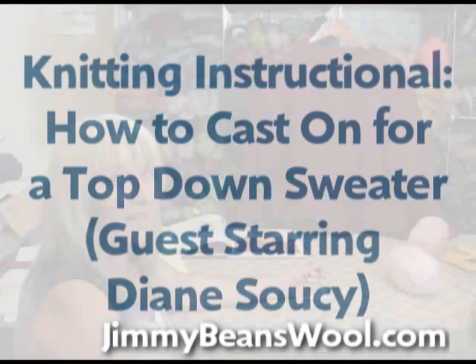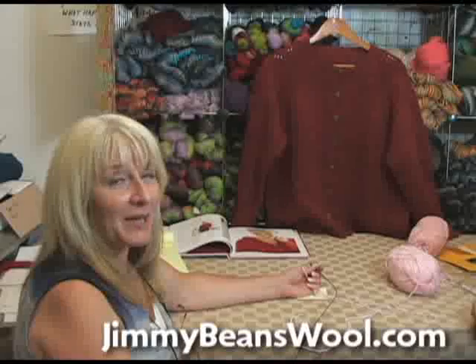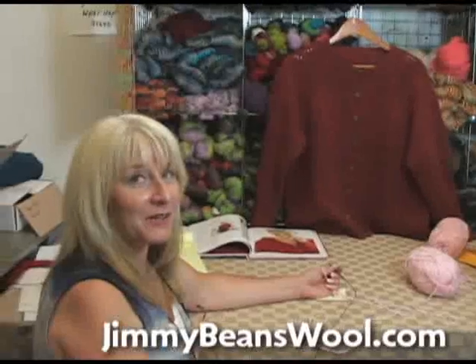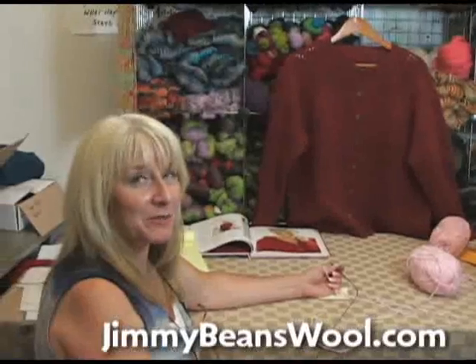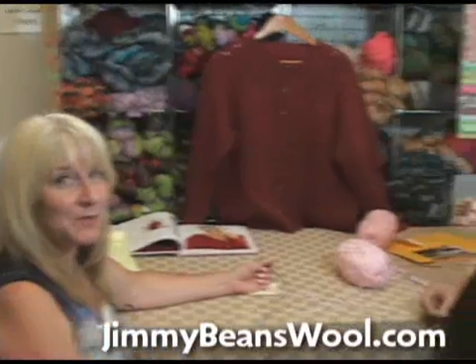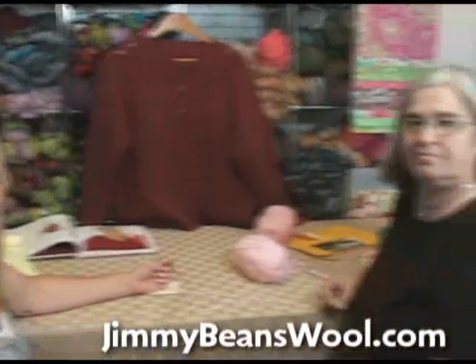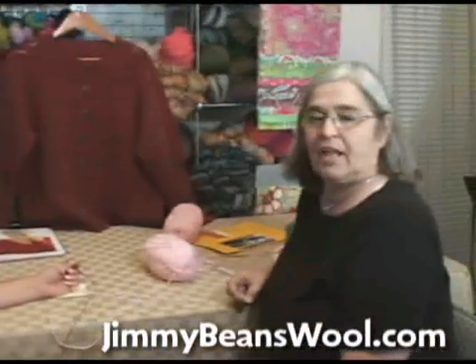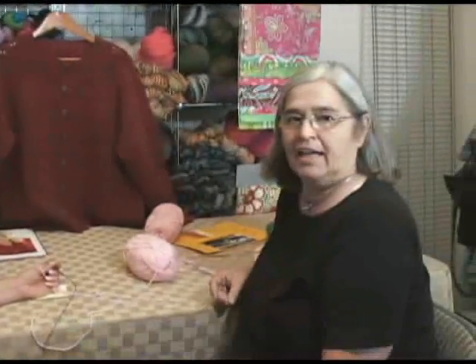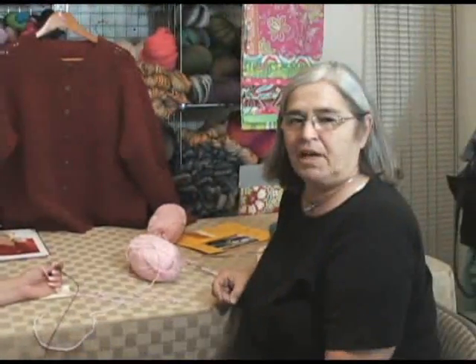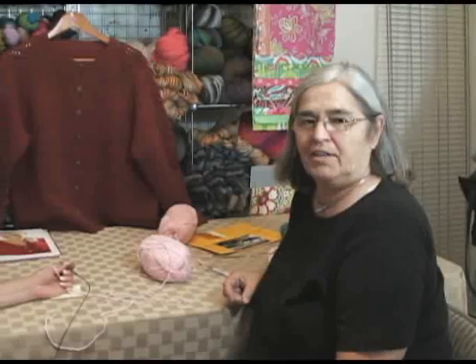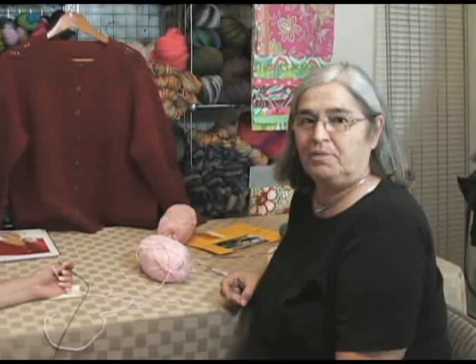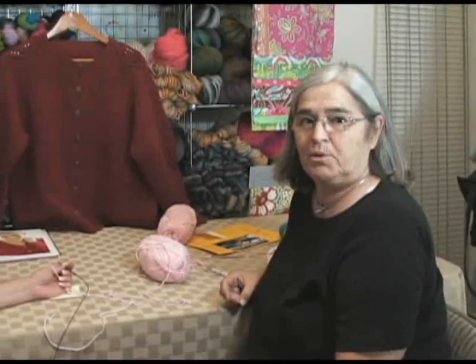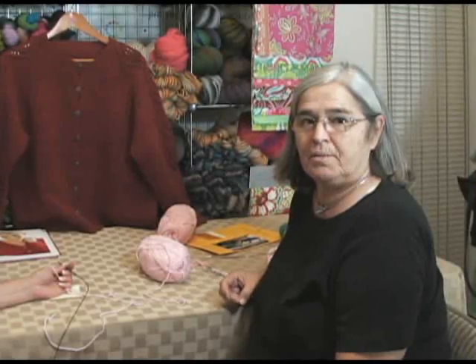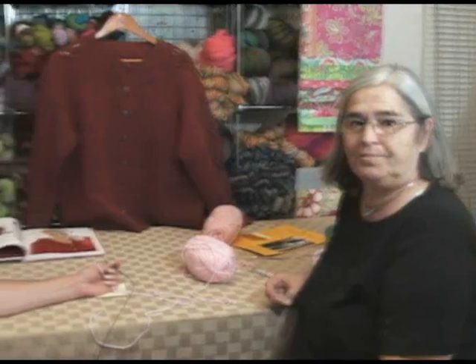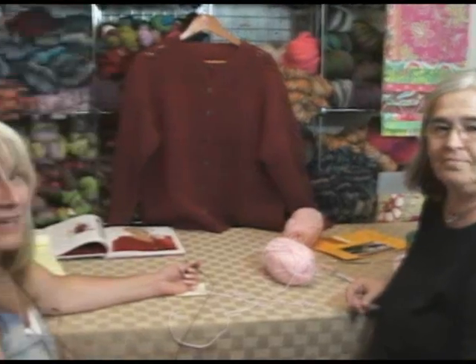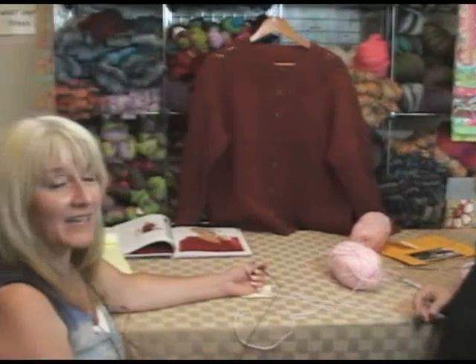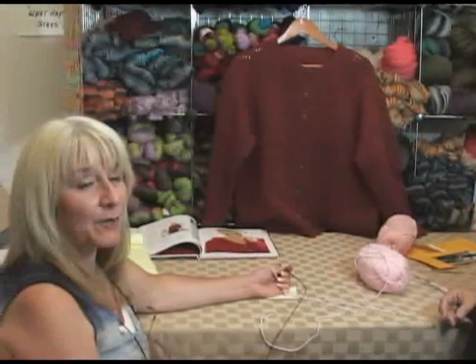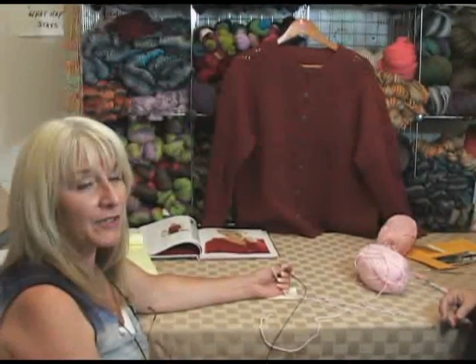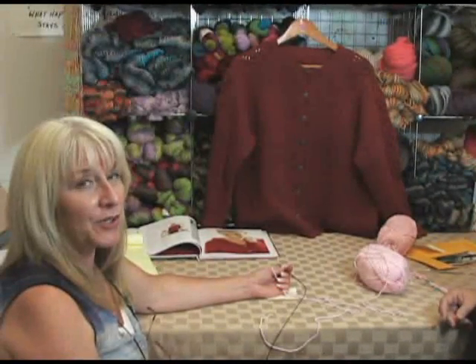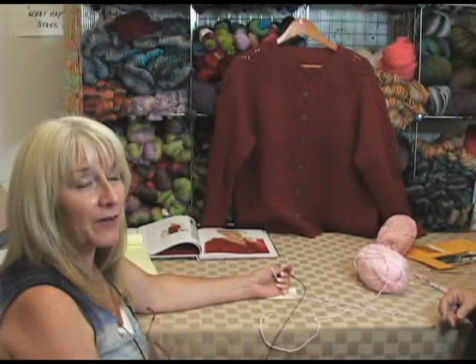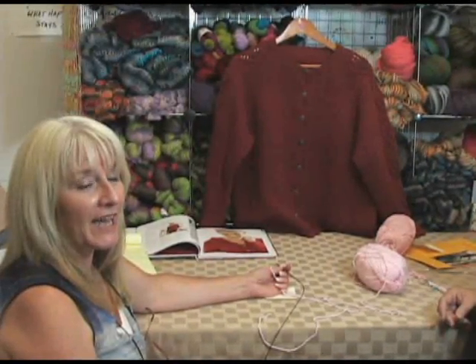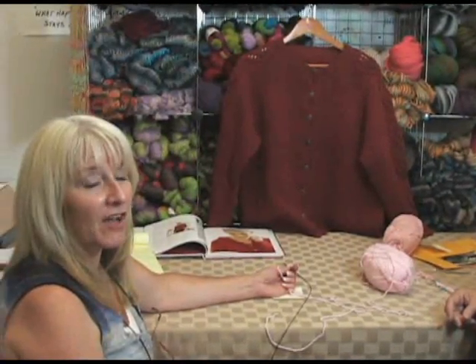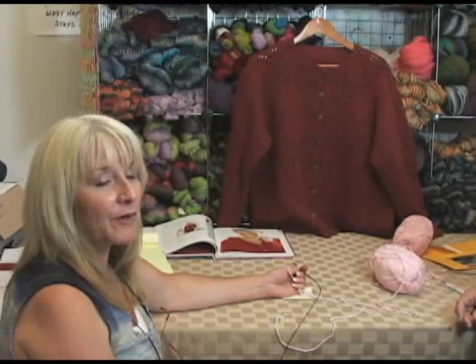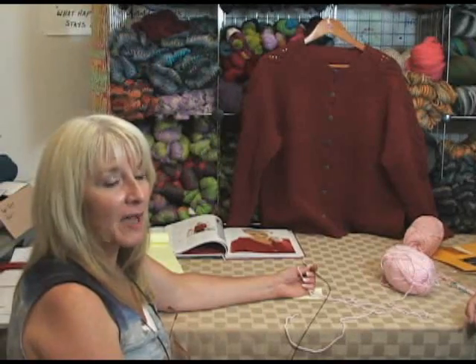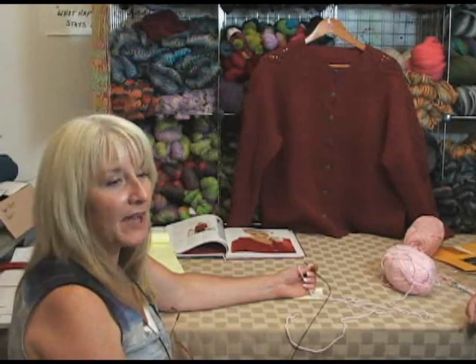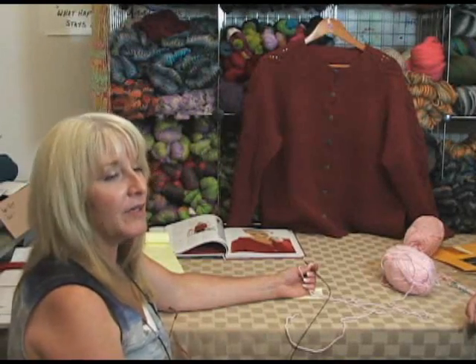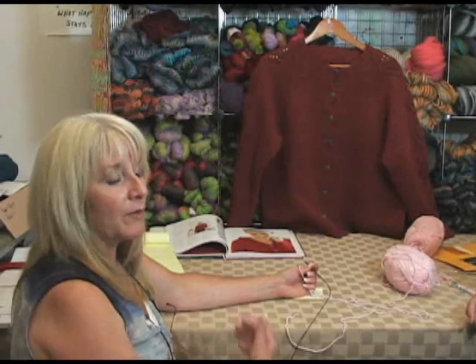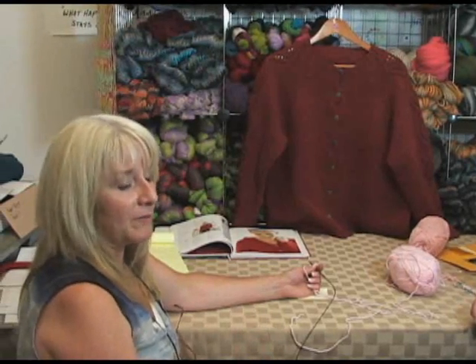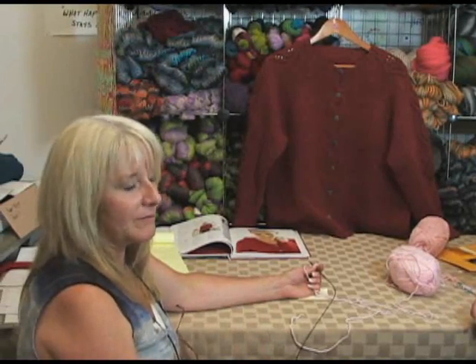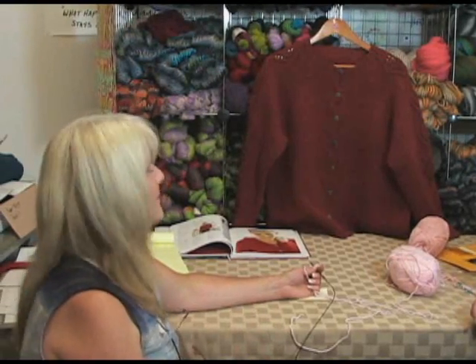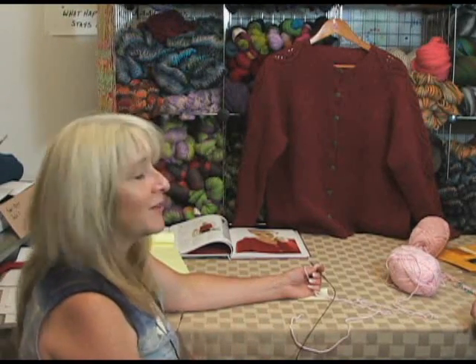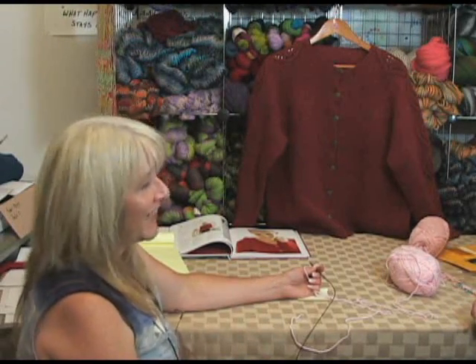Hi, I'm Terri from Jimmy Beans Wool. And I'm Diane from Knitting Pure and Simple. And today we're going to show you how to cast on for a top-down cardigan.